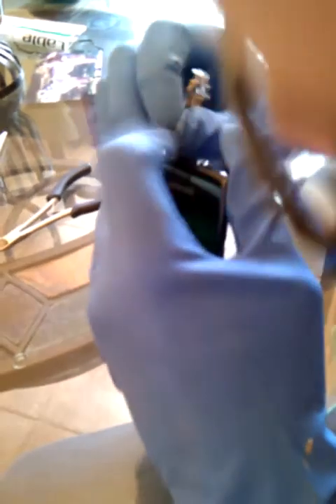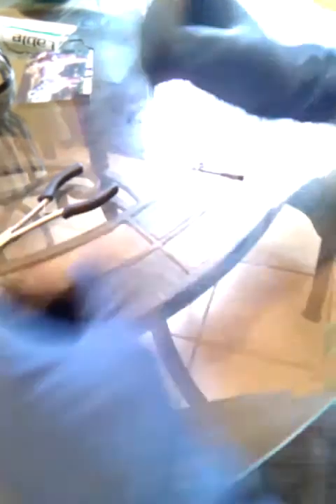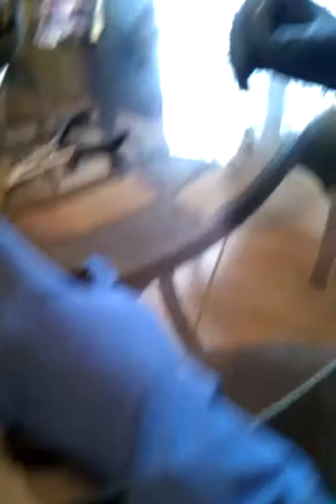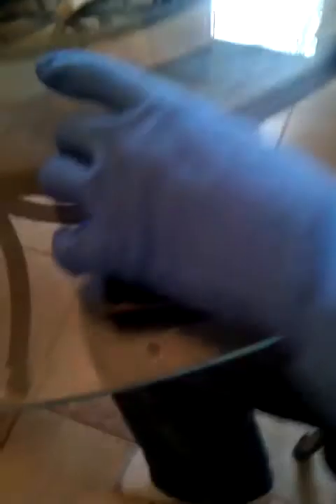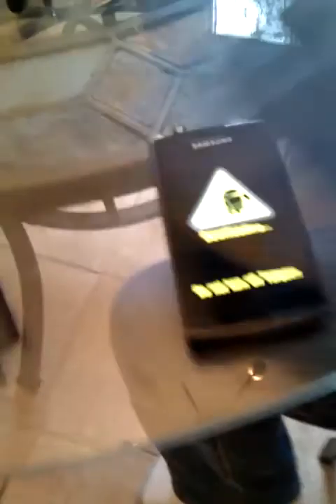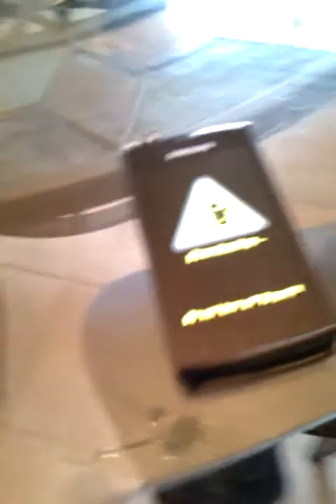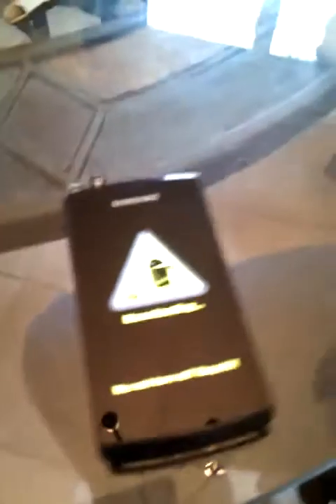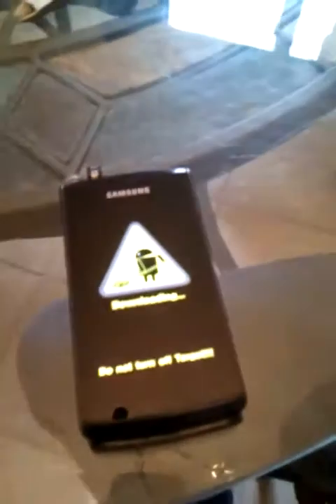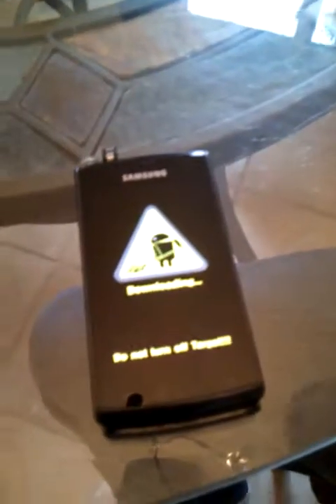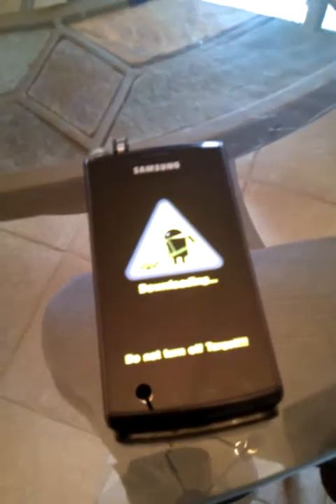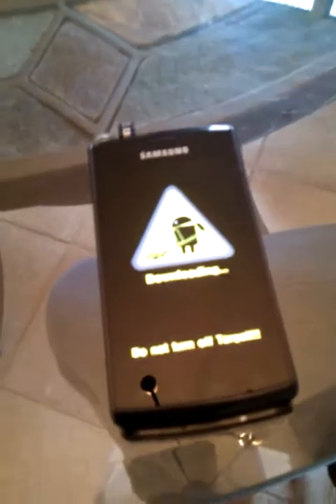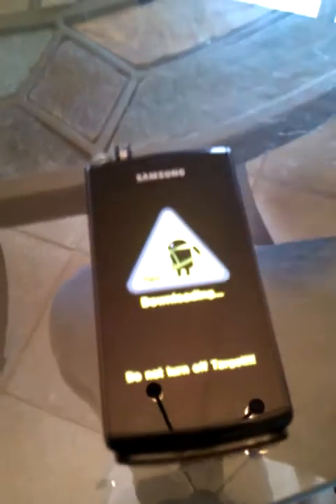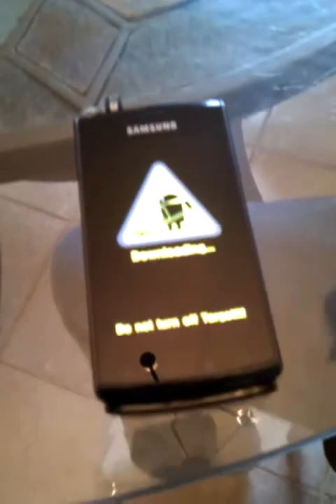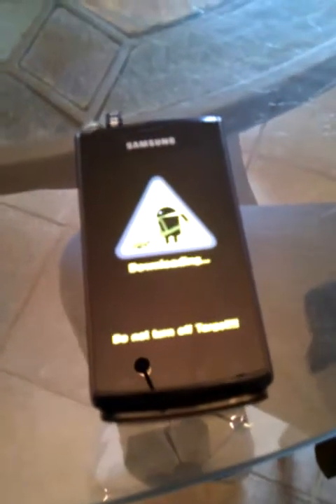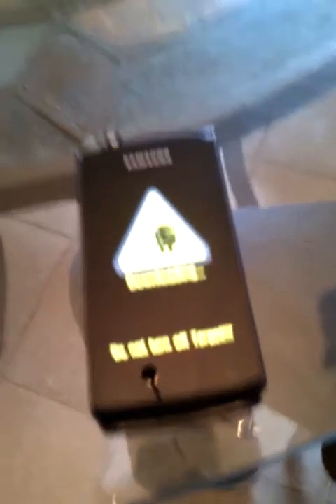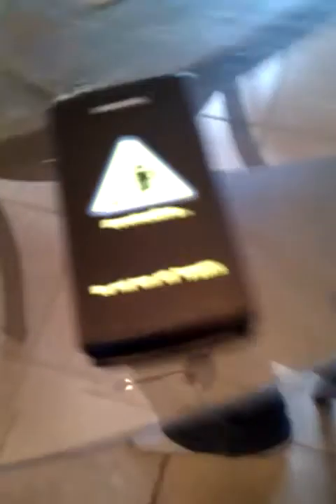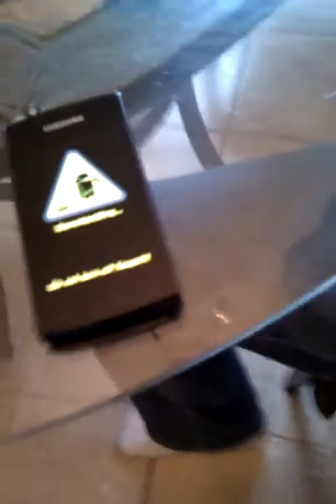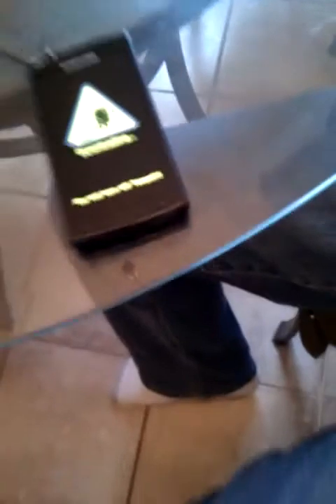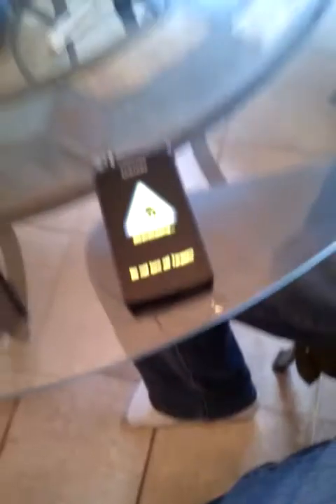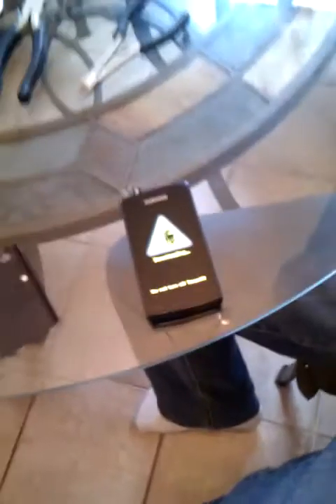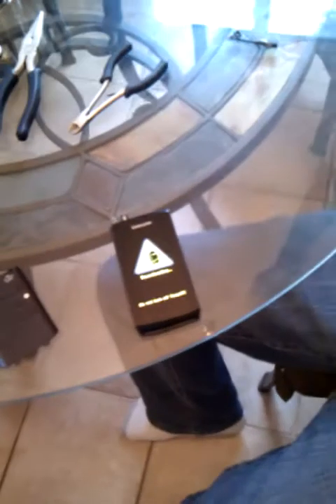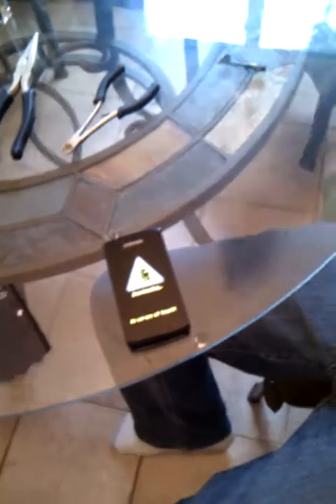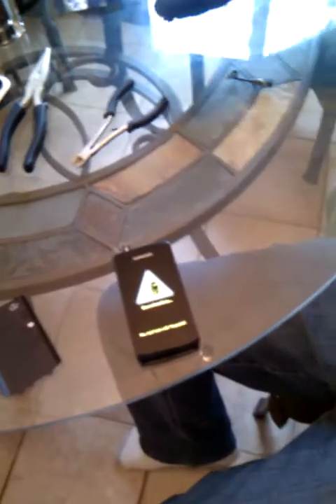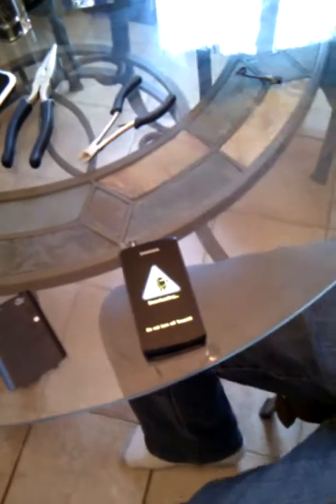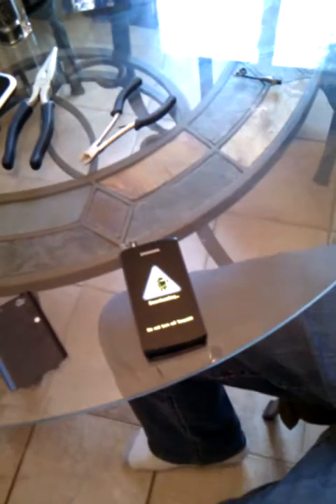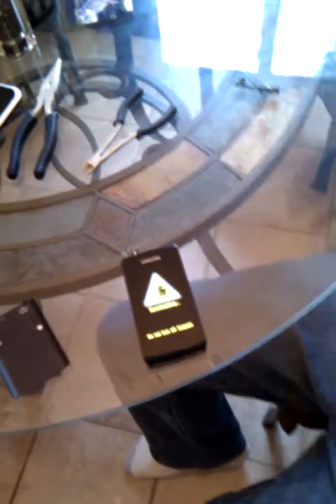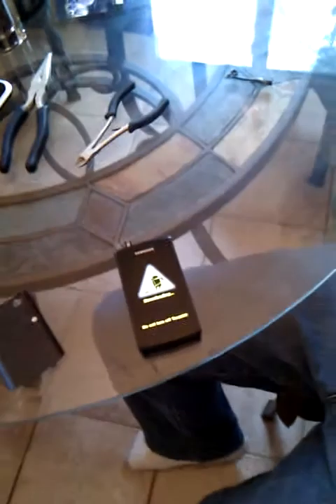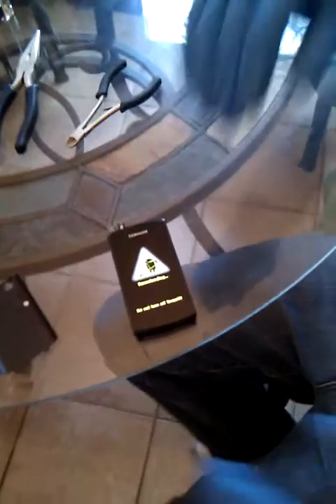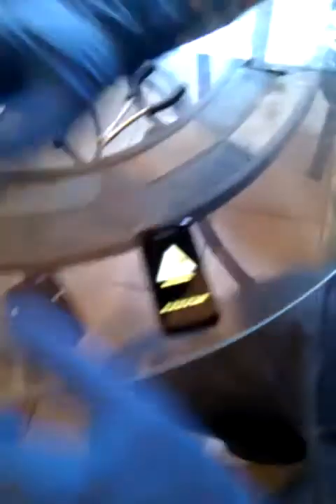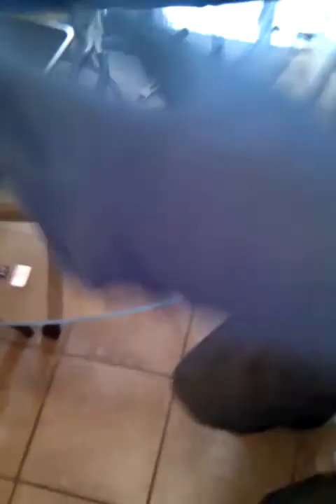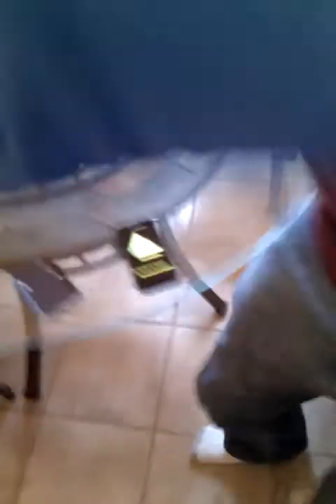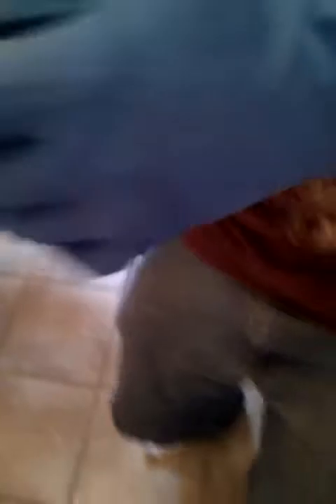Download mode. No friggin' way. Is it working? Nice glove. Did it work? Yes it did. Yay! Alright! Get Odin!